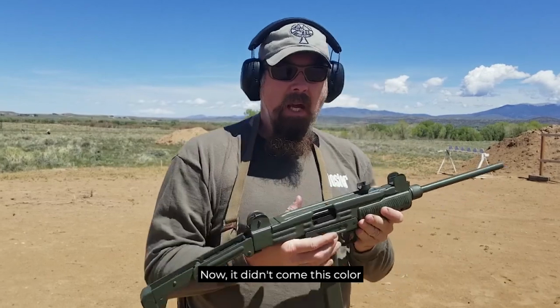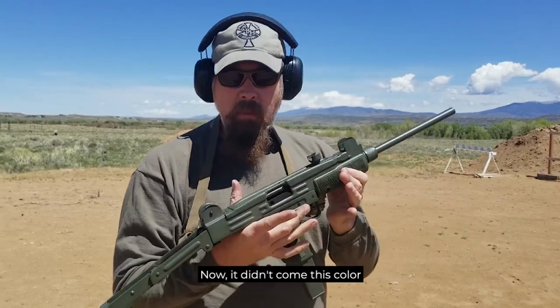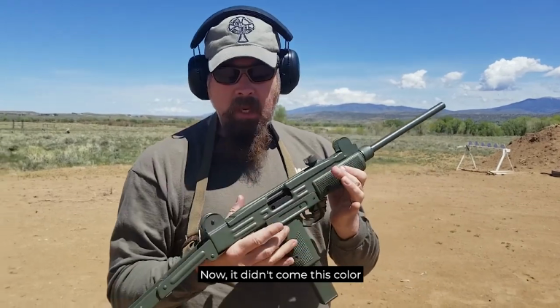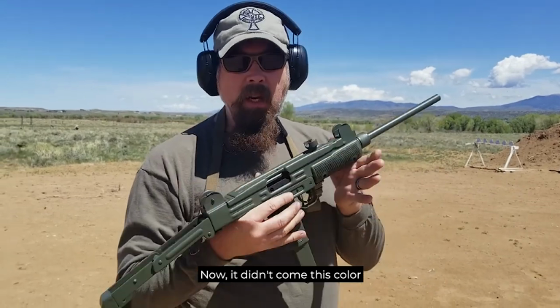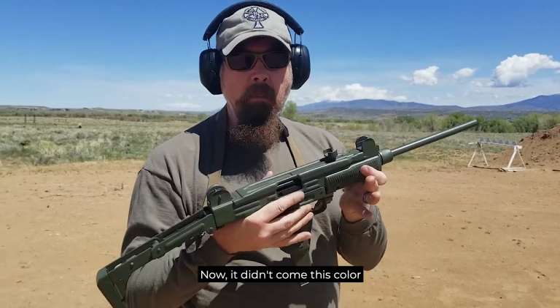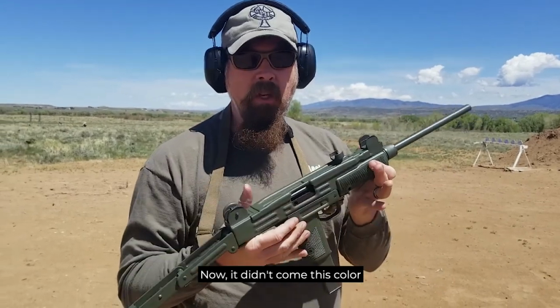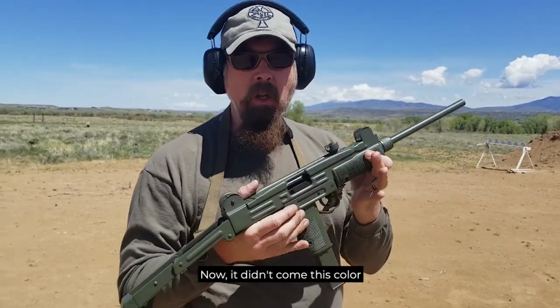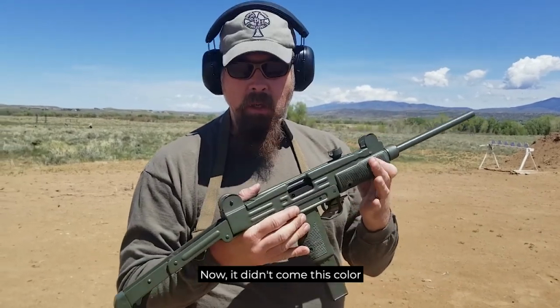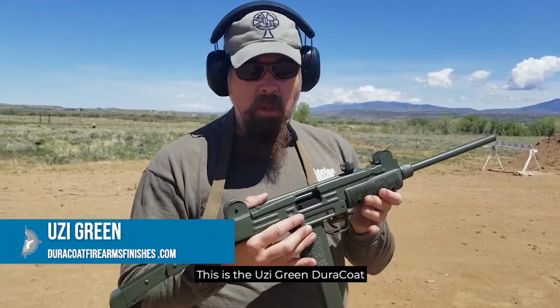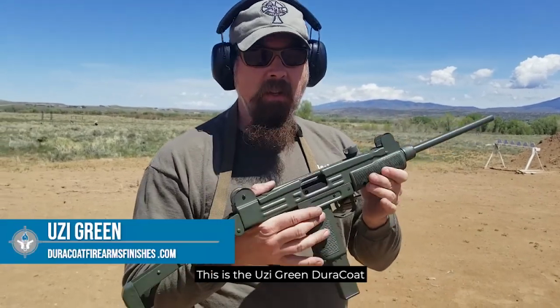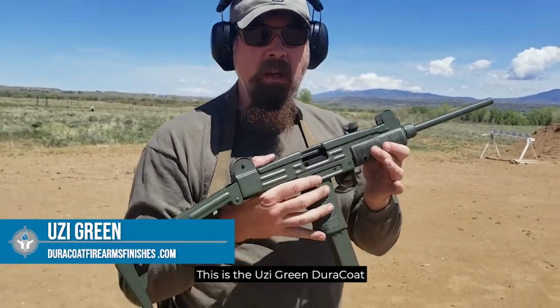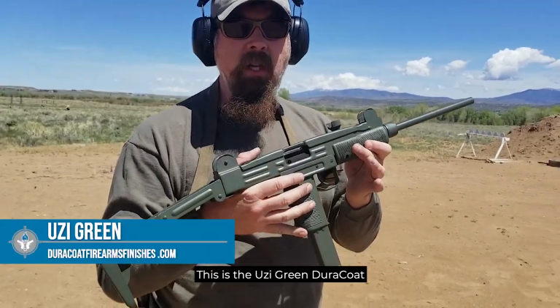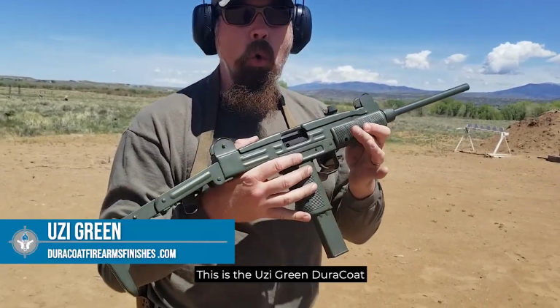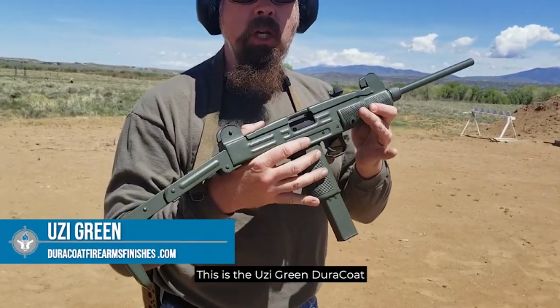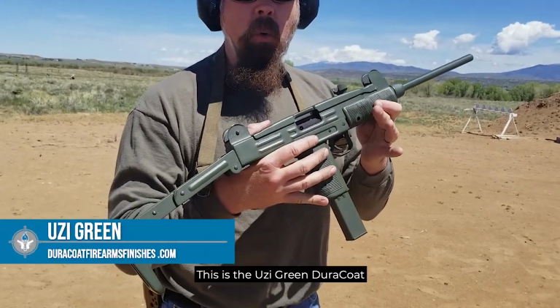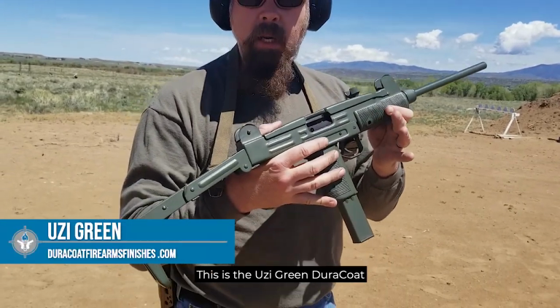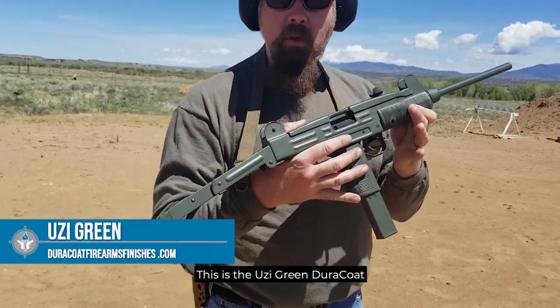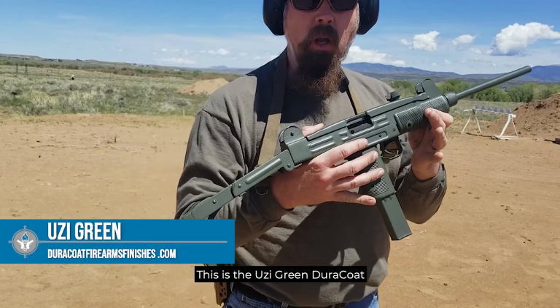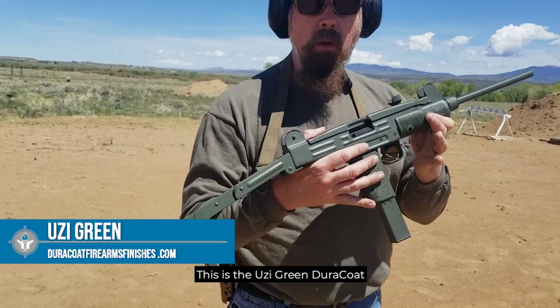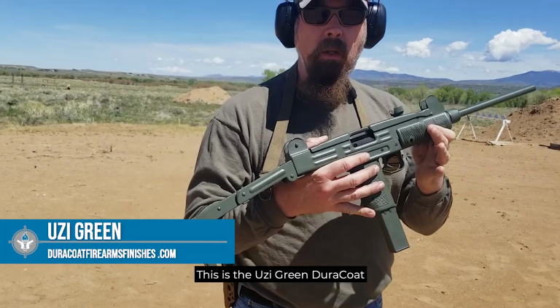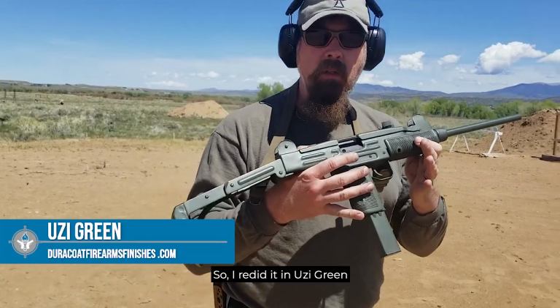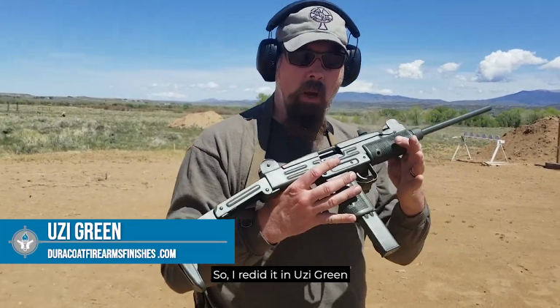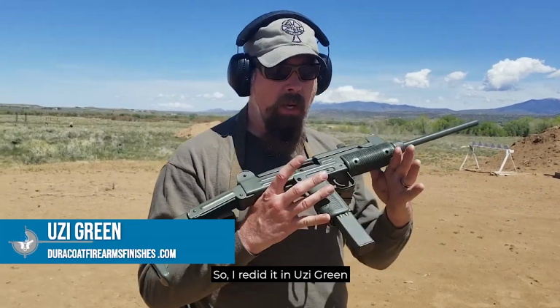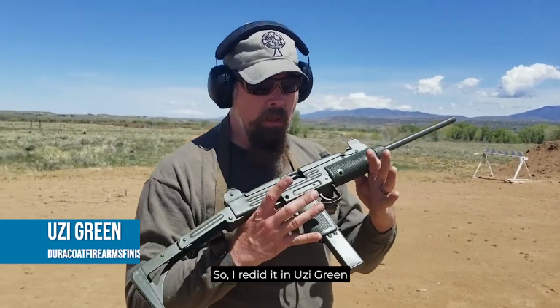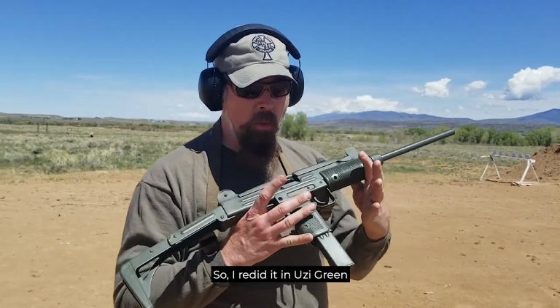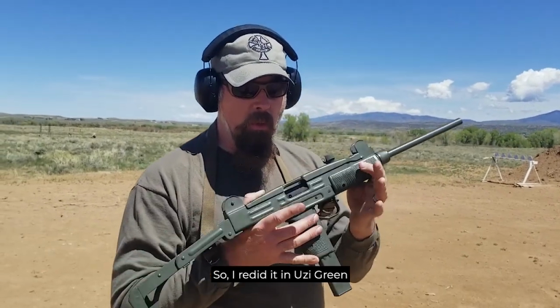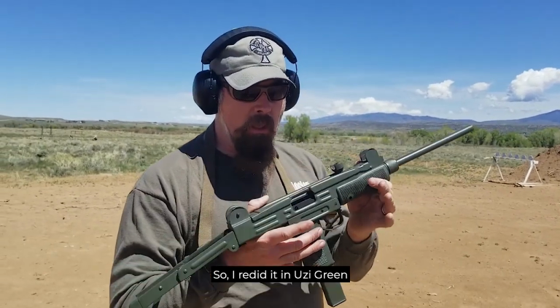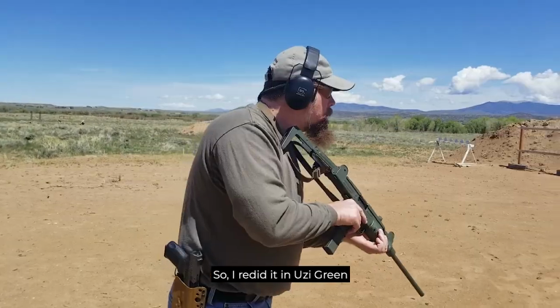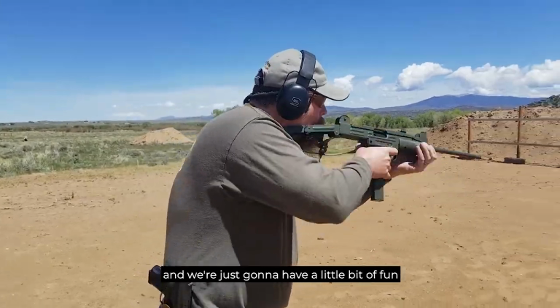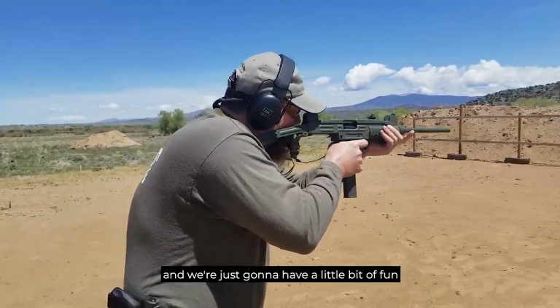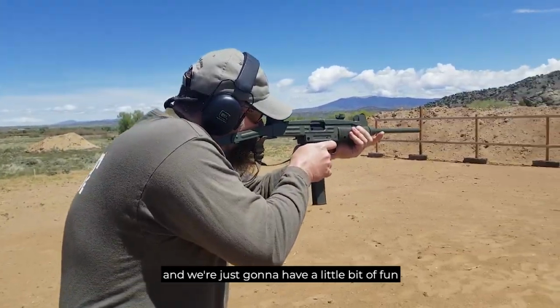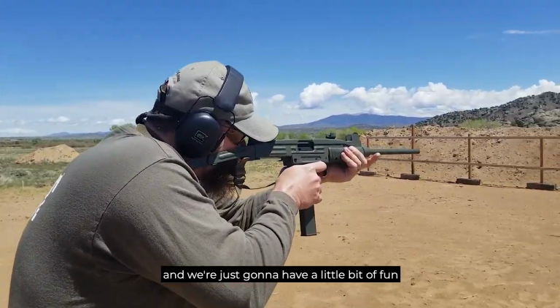Now, it didn't come this color. This is the Uzi green Duracoat. So I redid it in Uzi green, and we're just going to have a little bit of fun.